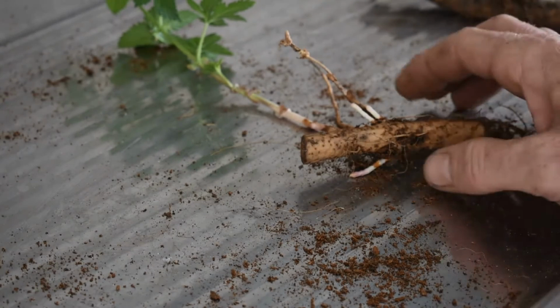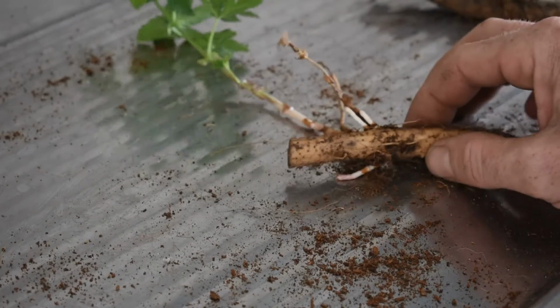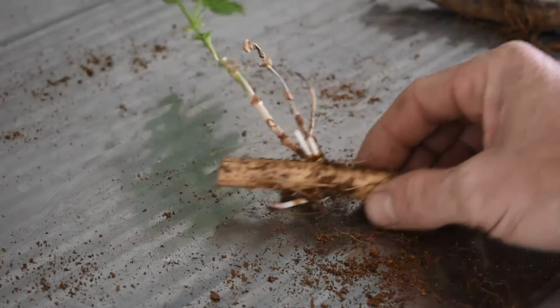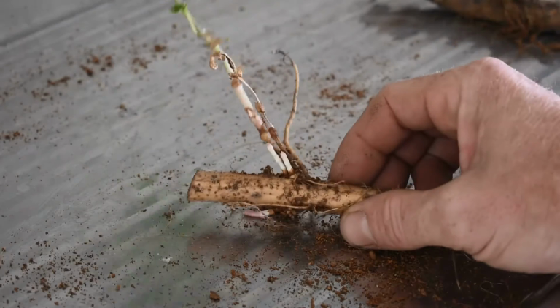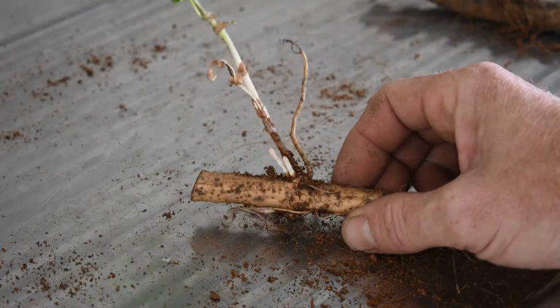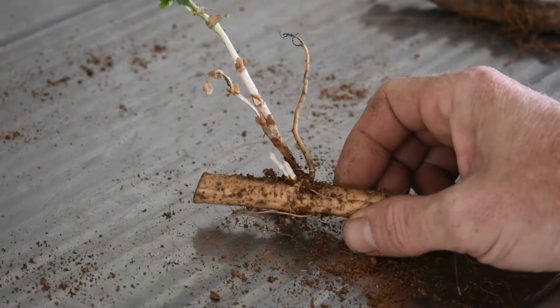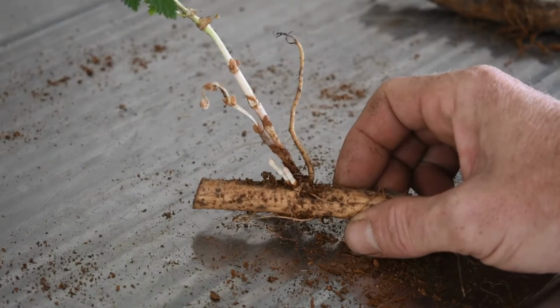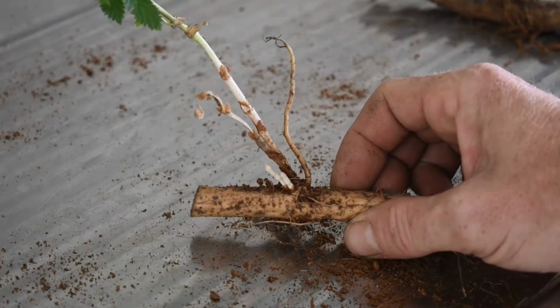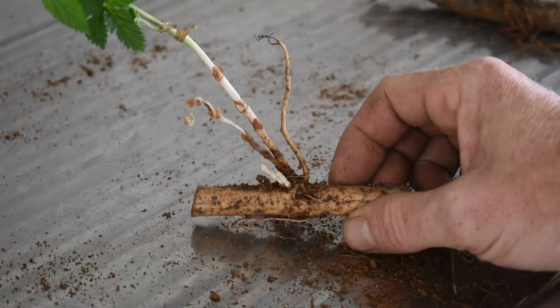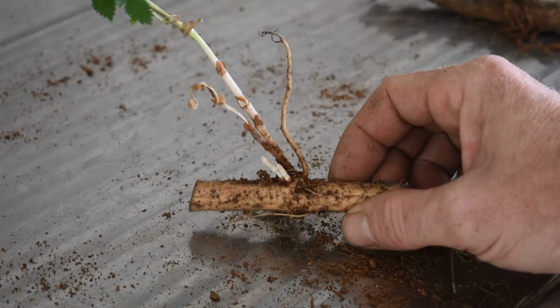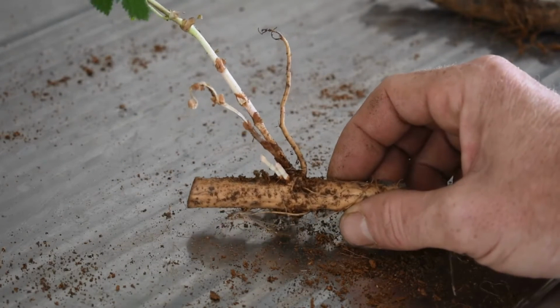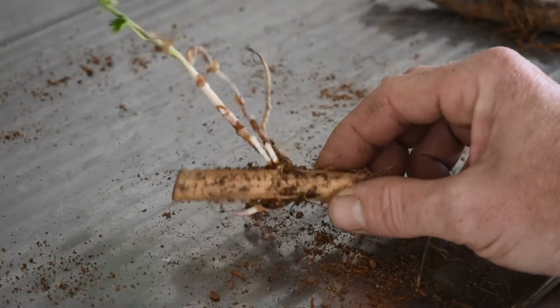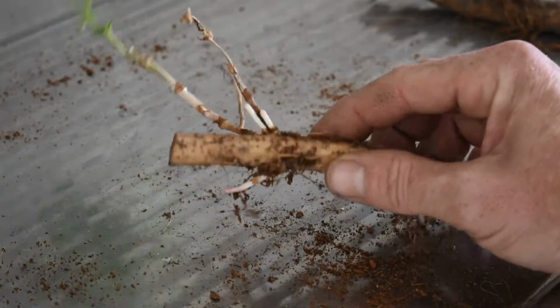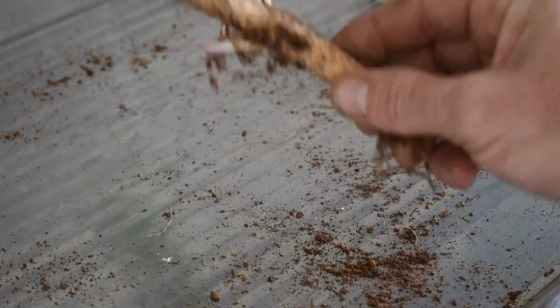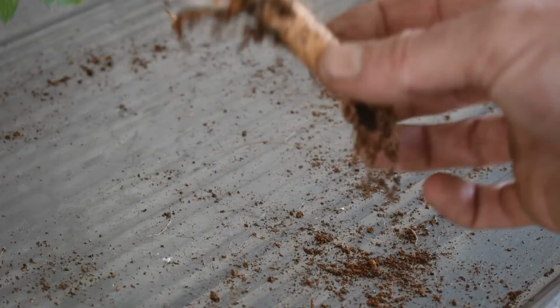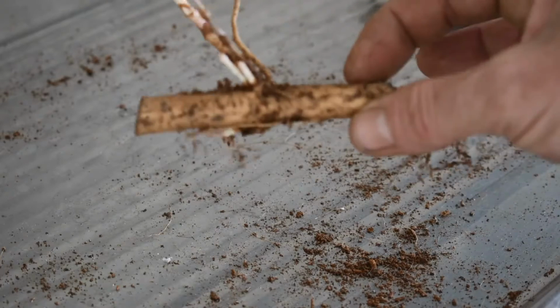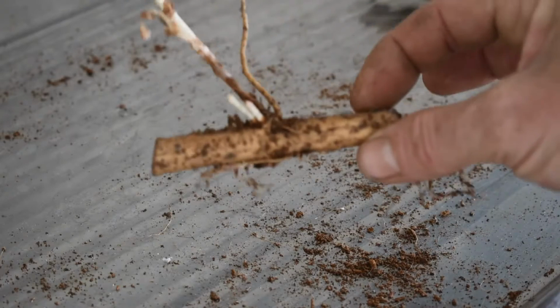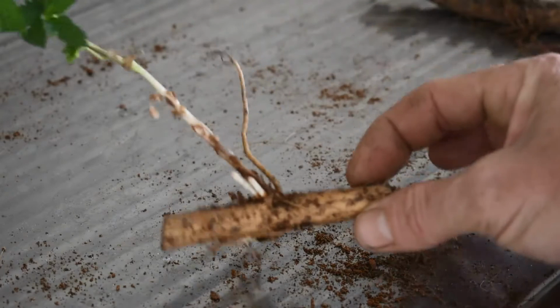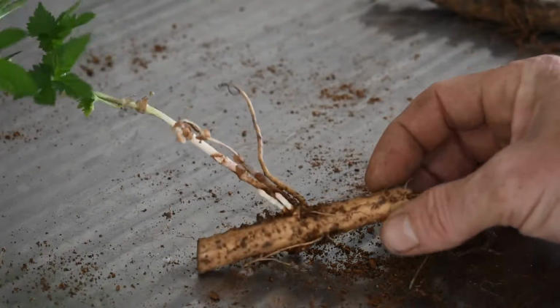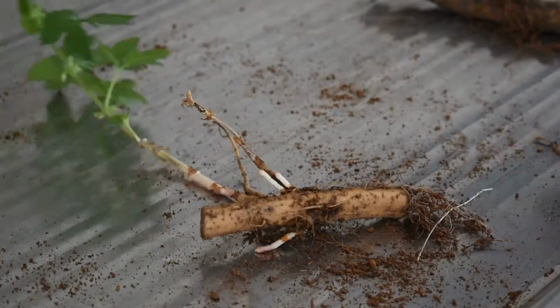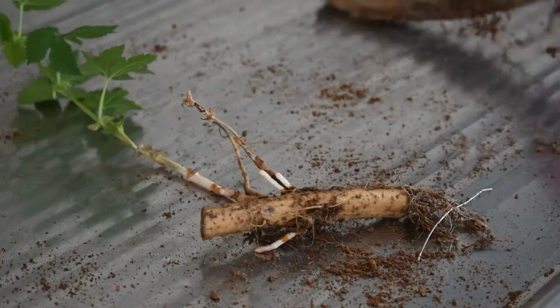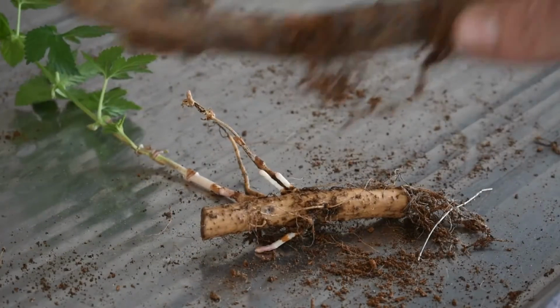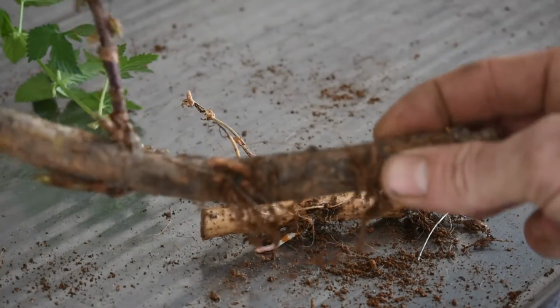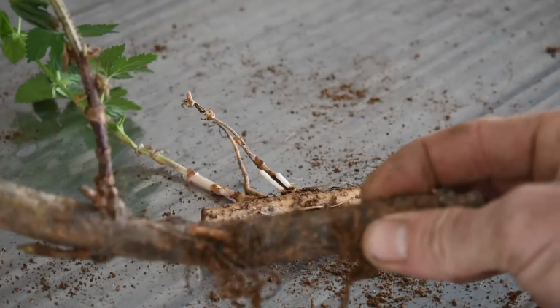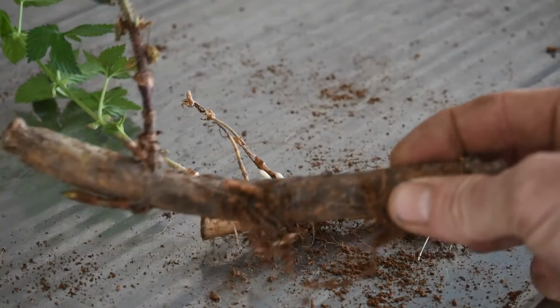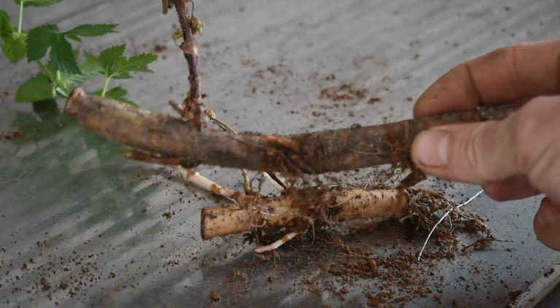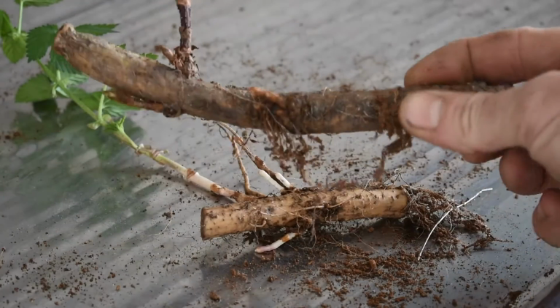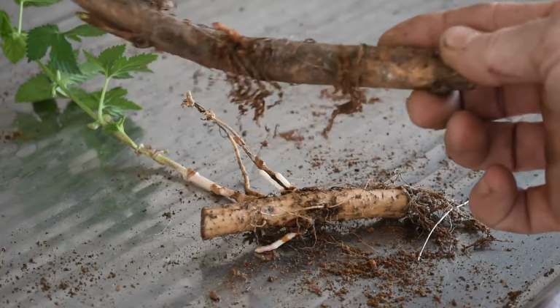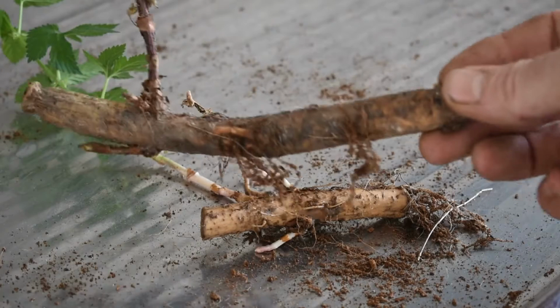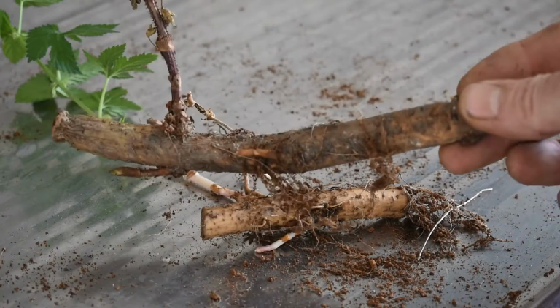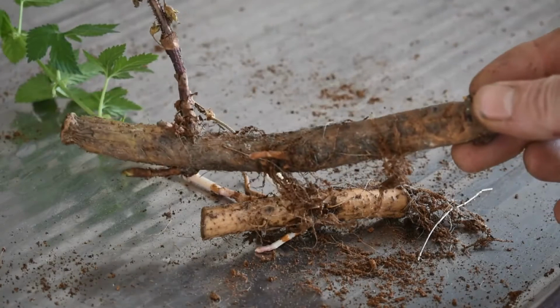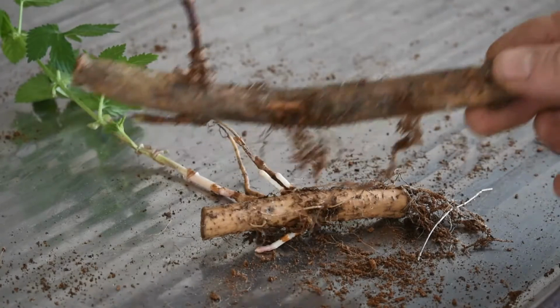Just wanted to do a quick little video to show you the growth habits of rhizomes. This is obviously a tiny, tiny little one — nothing like what weeds sell. It's a little bit more like what weeds sell, but it's still pretty small.